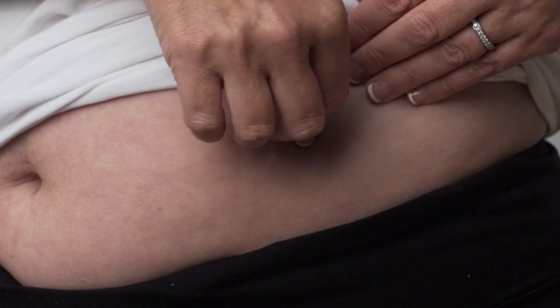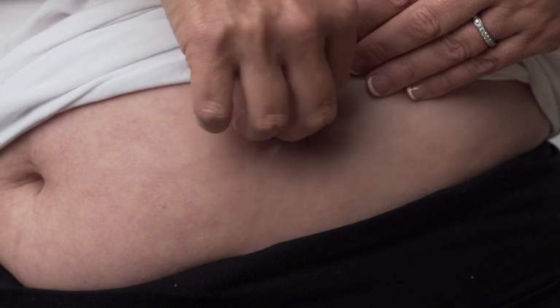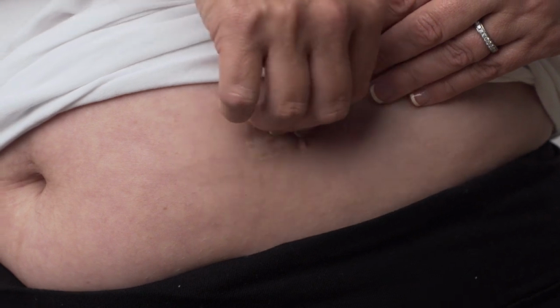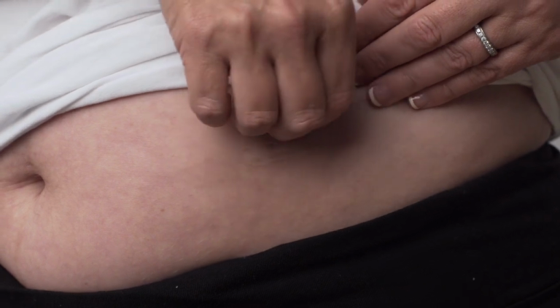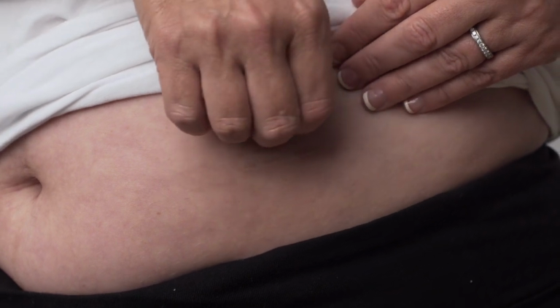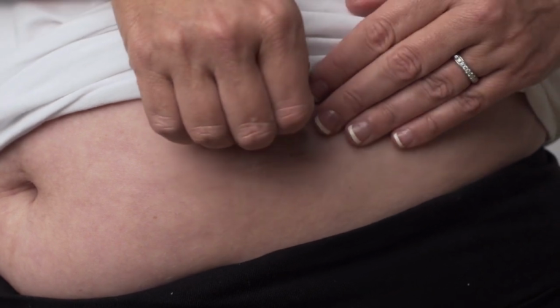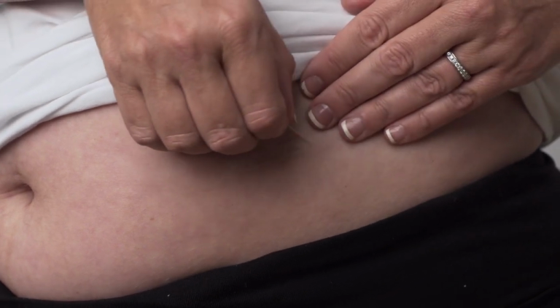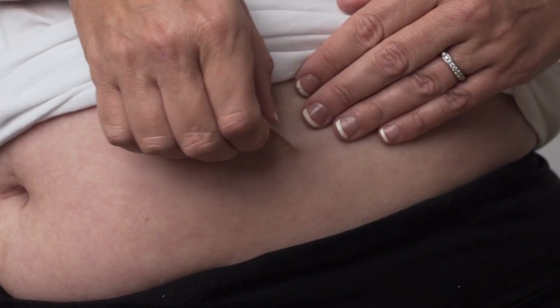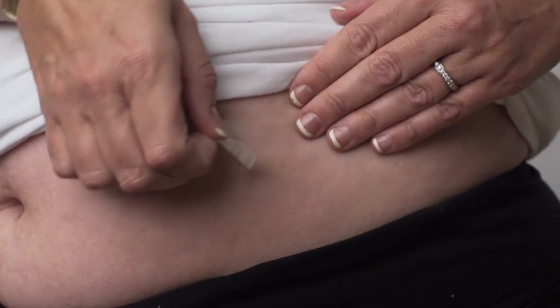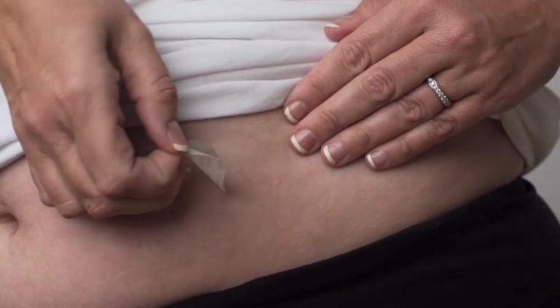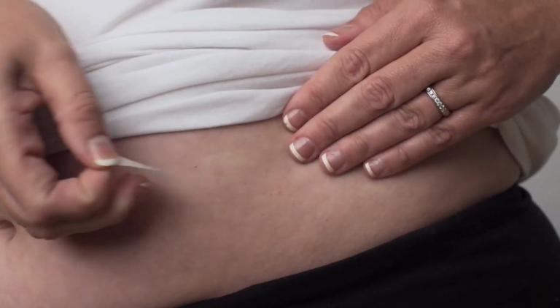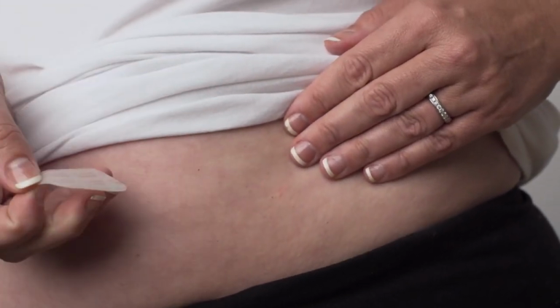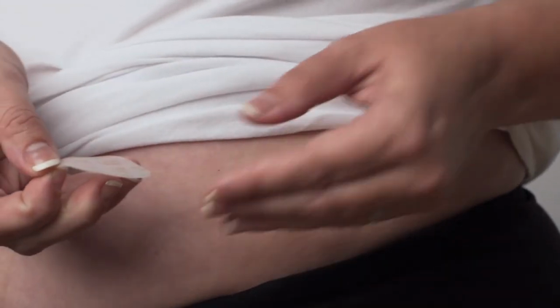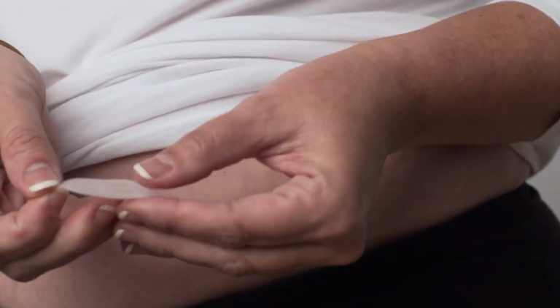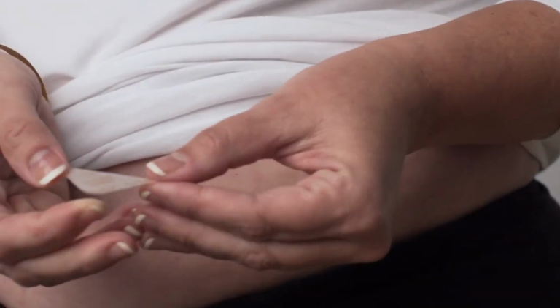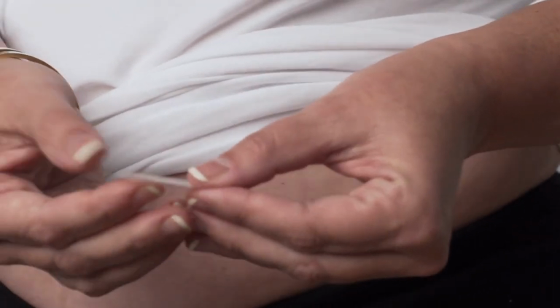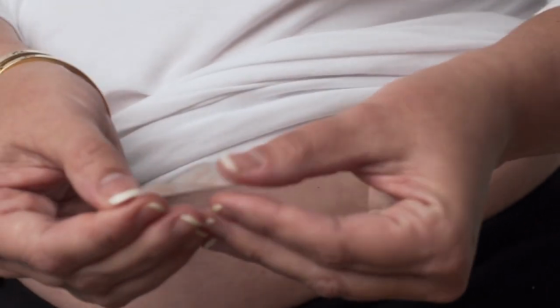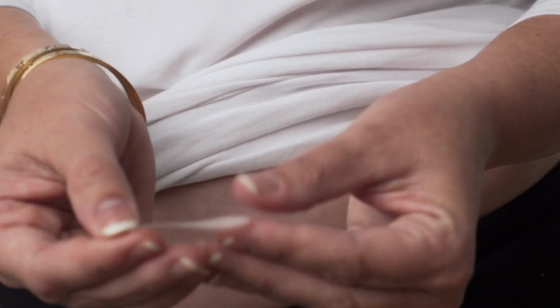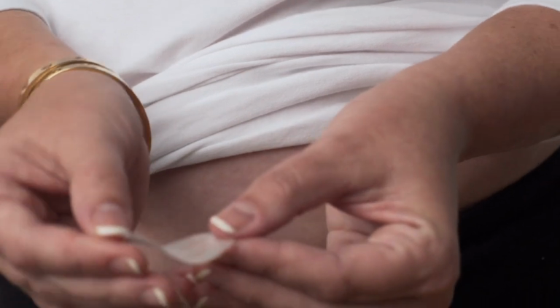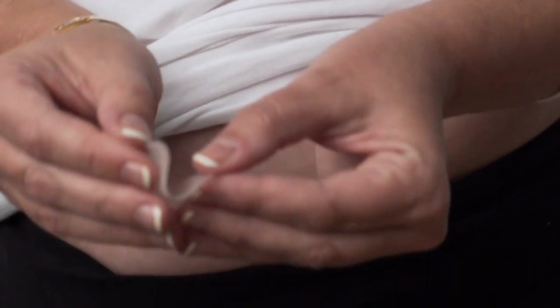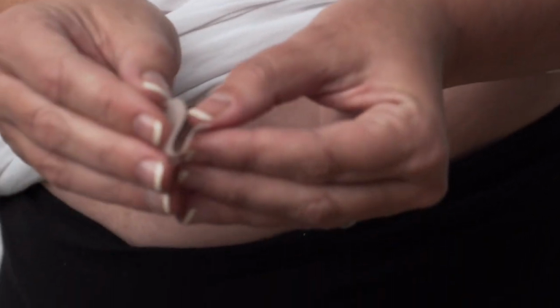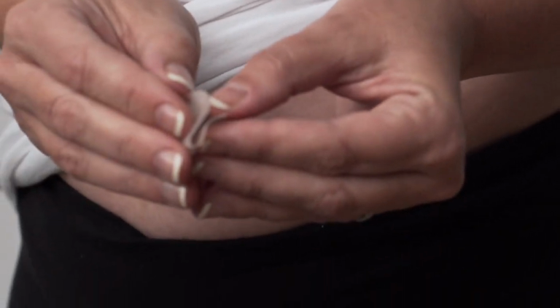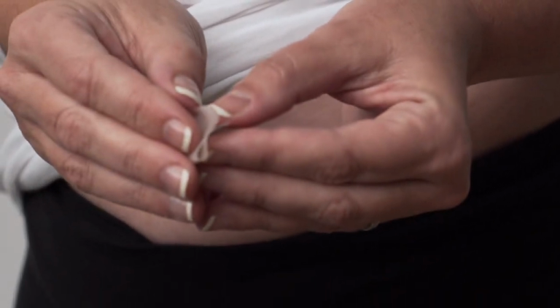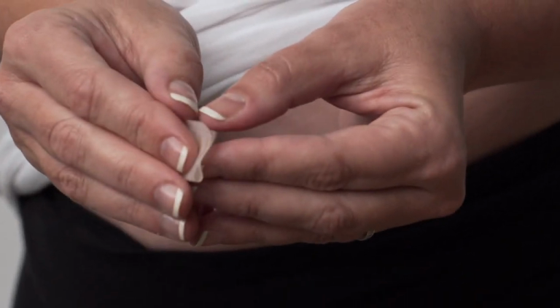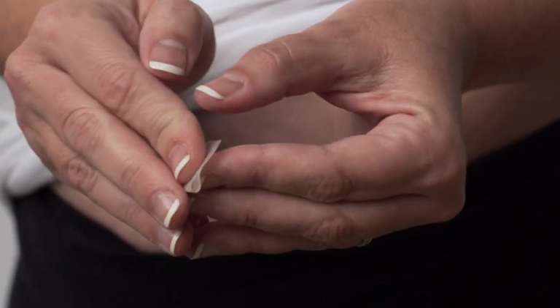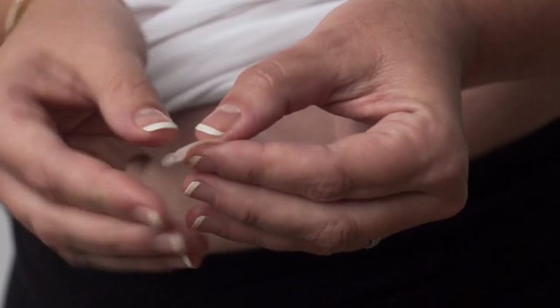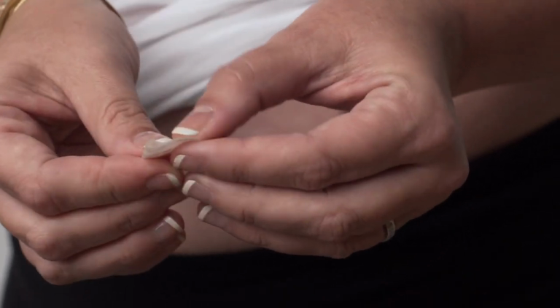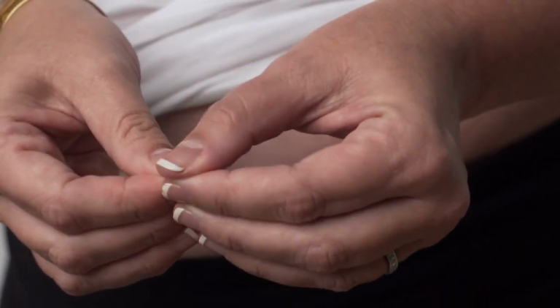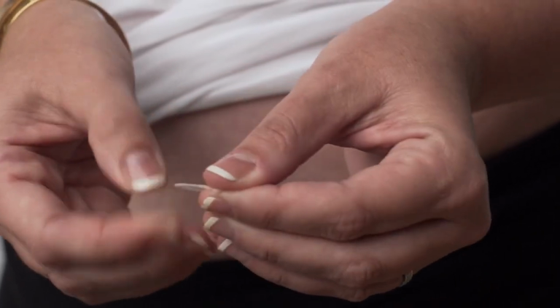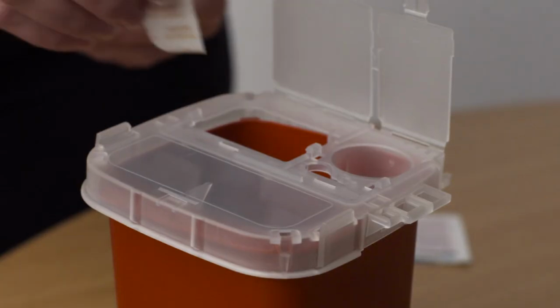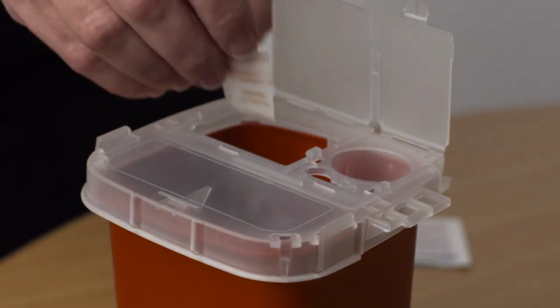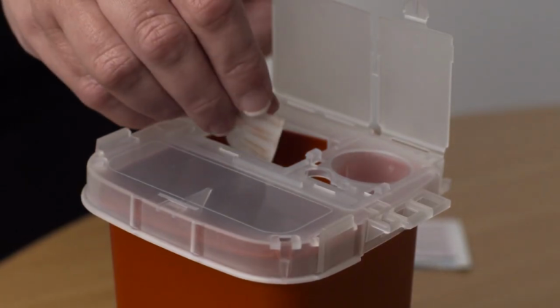When it is time to change the patch, remove it slowly. Fold the used patch together with the sticky sides touching. Discard the patch out of reach of children and away from pets.